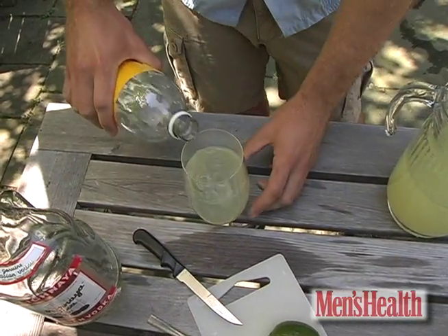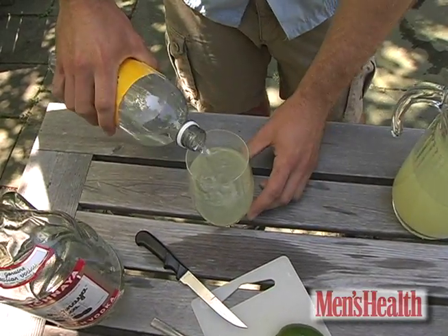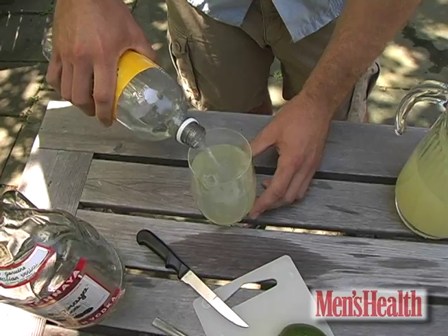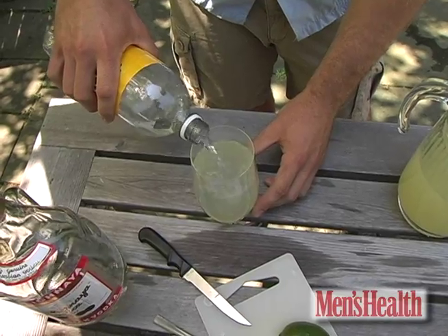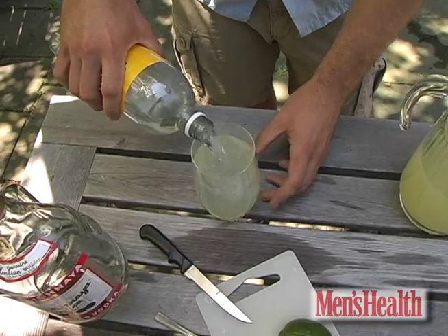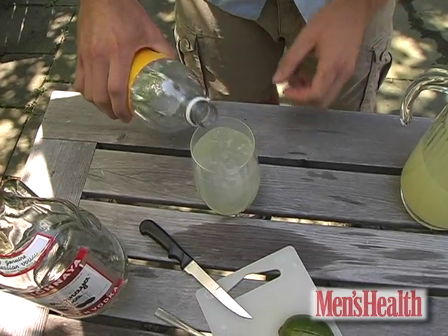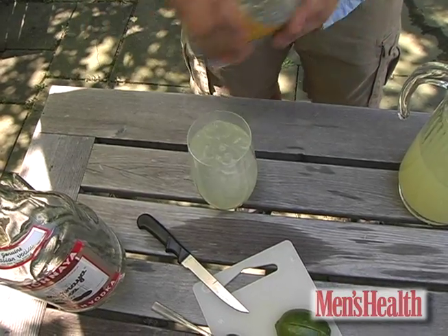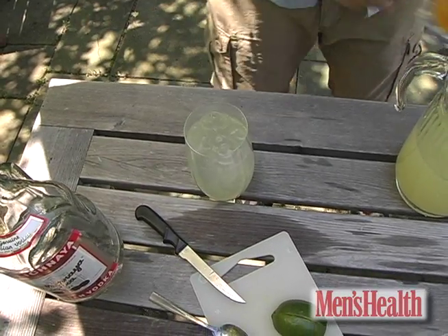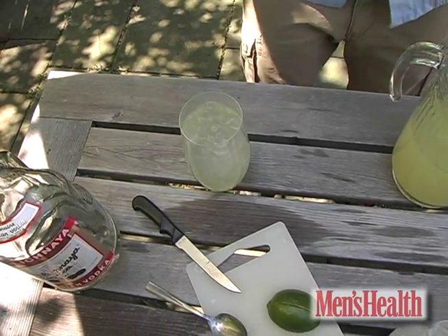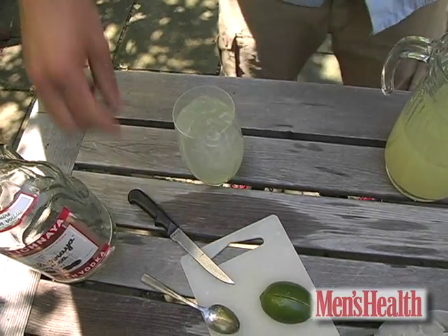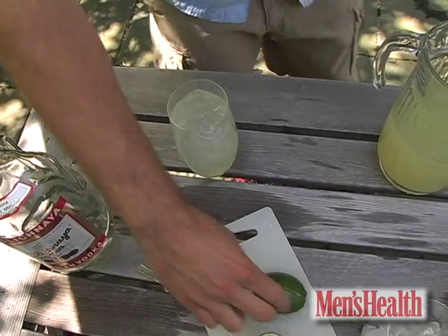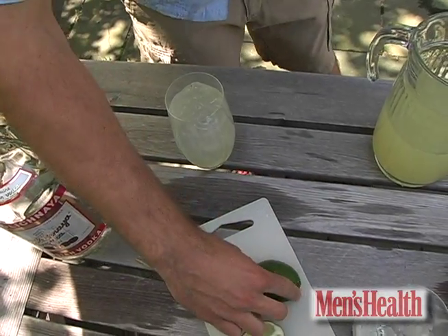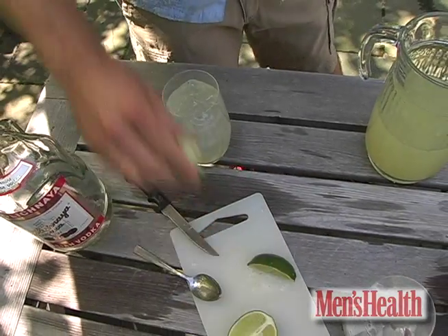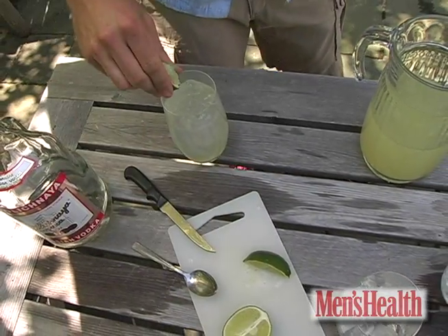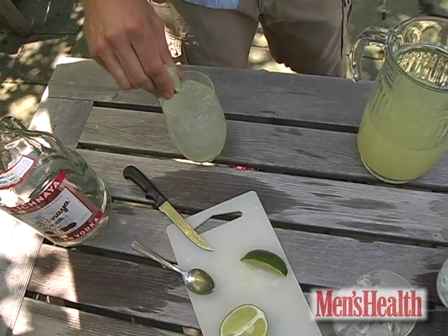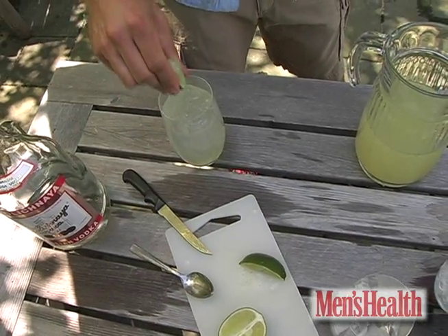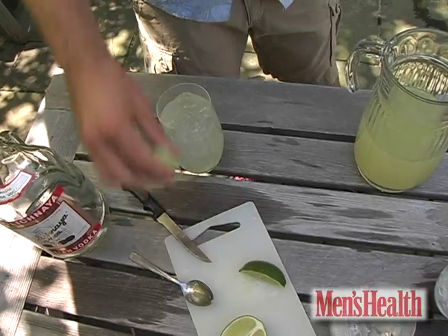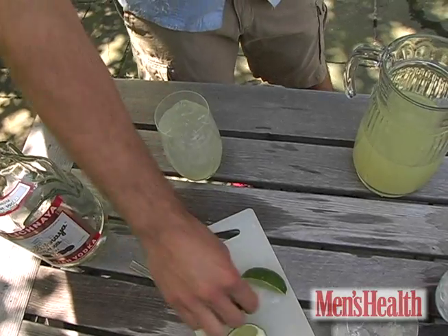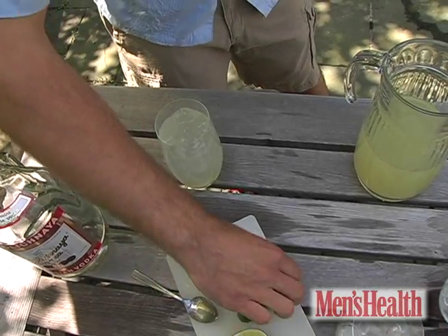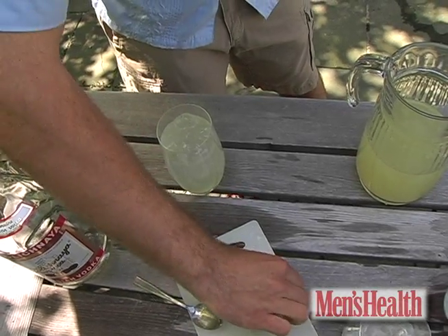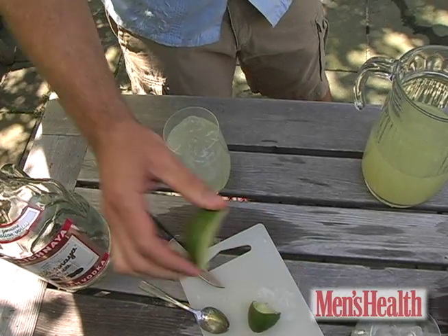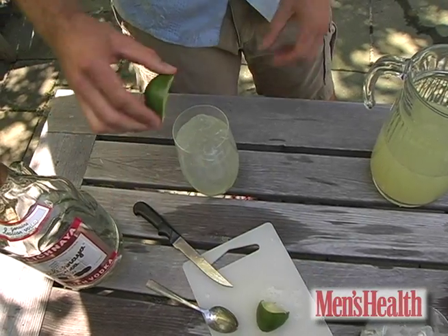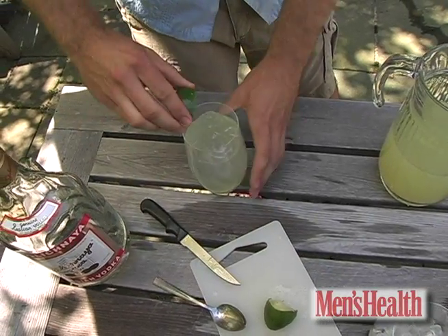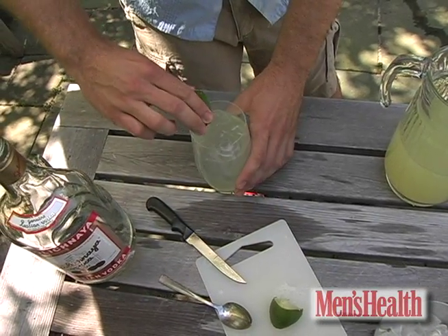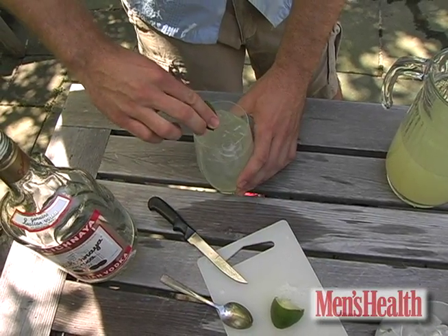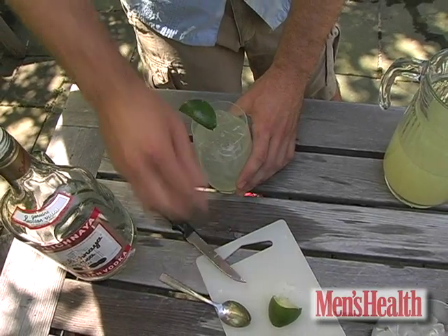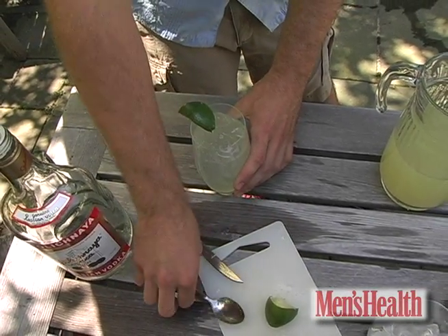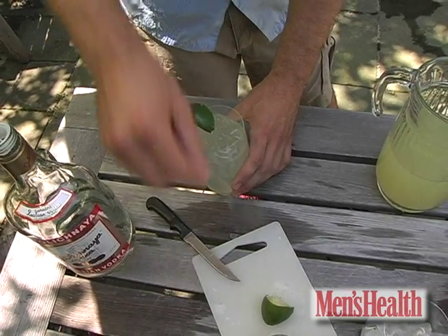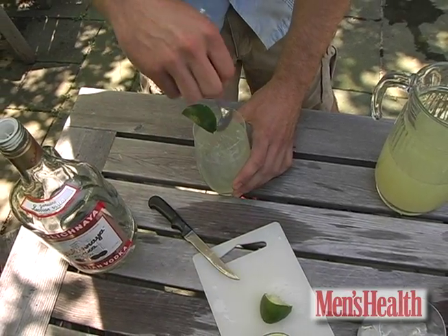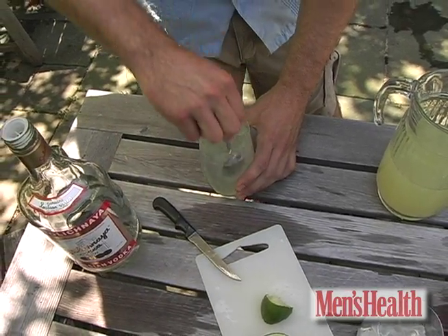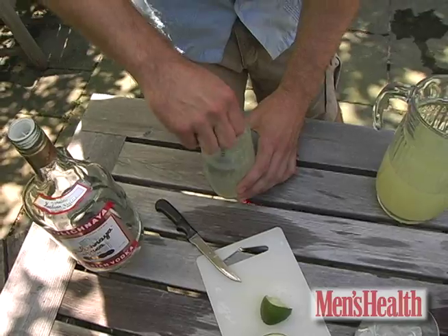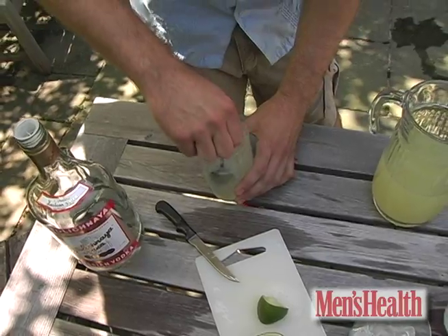Take a quarter wedge of lime, squeeze the juice in there, and then the final flourish — one more wedge of lime put up on the rim of the glass, and give it a stir.